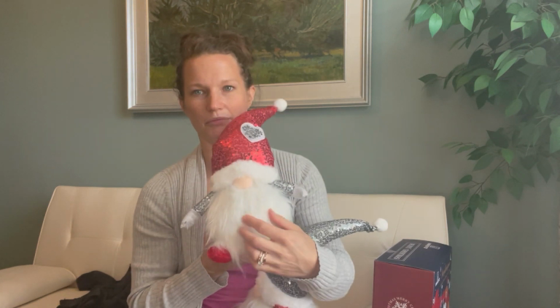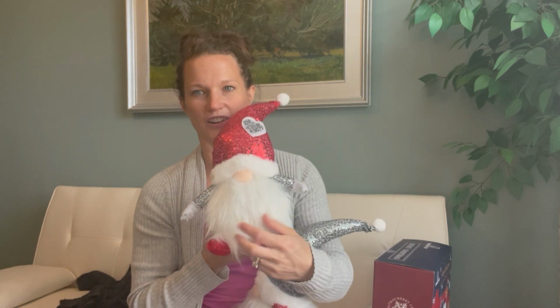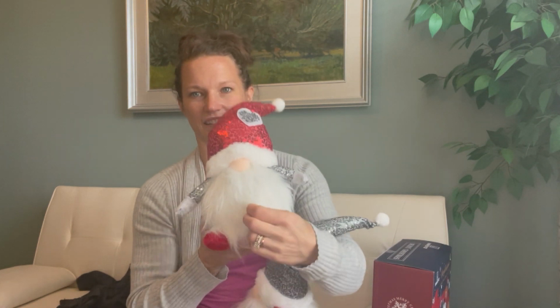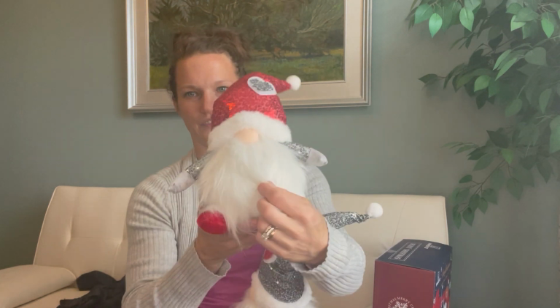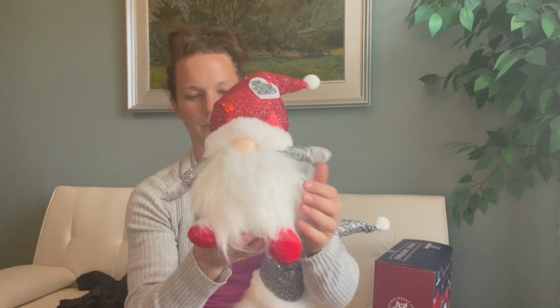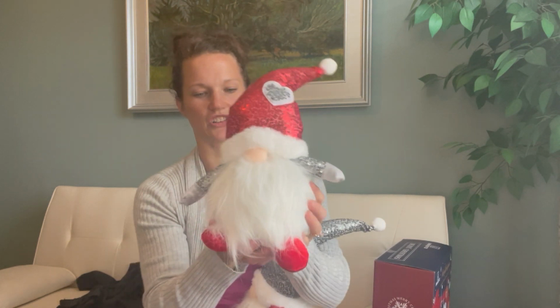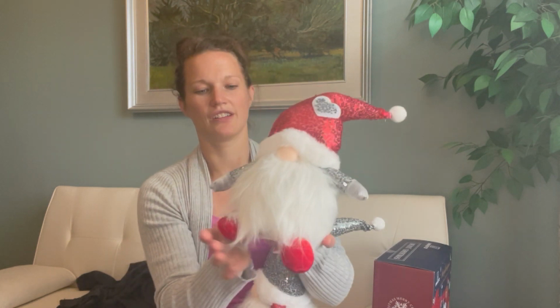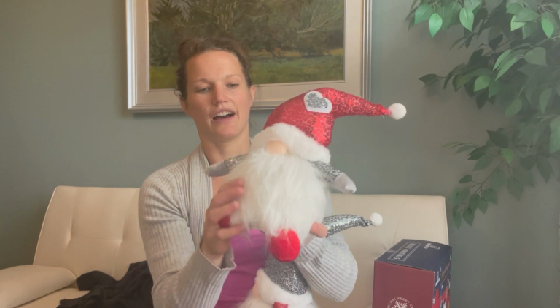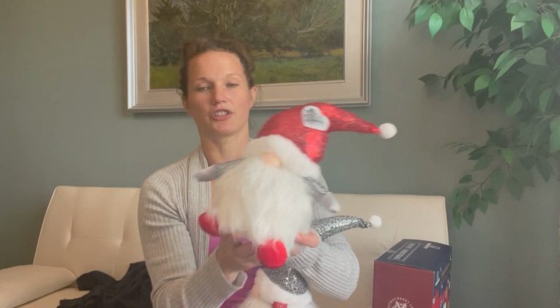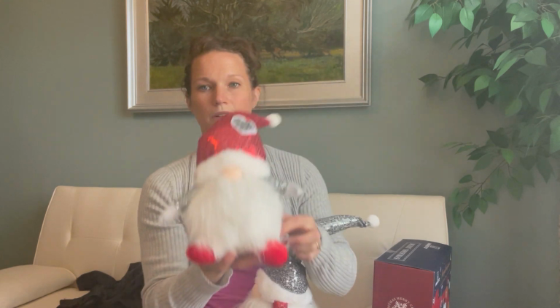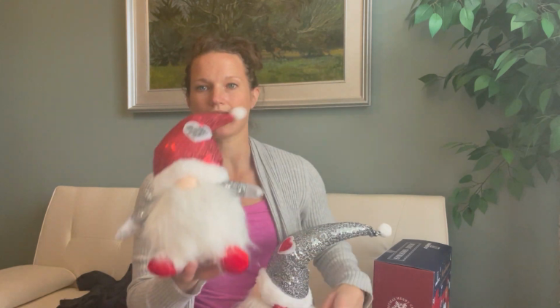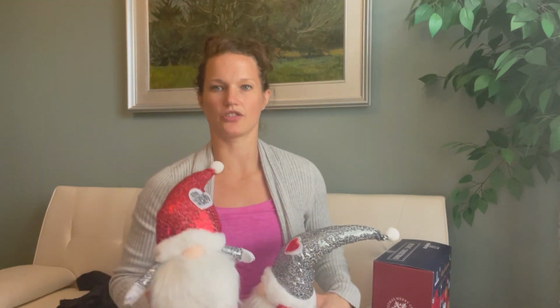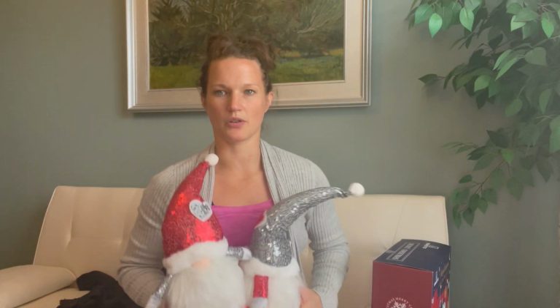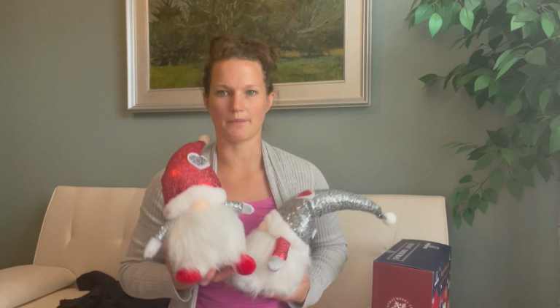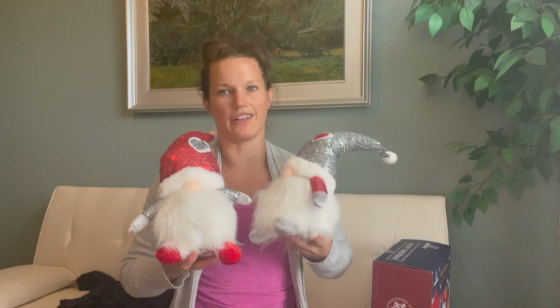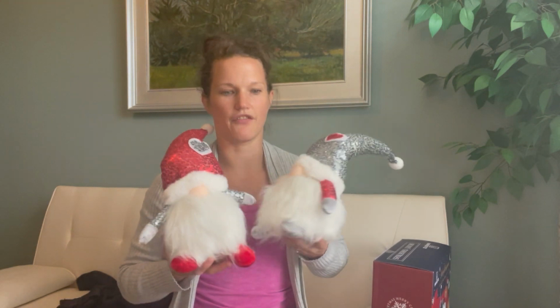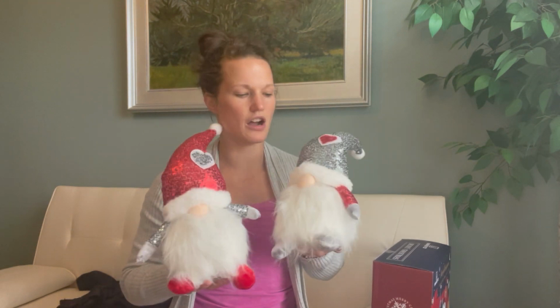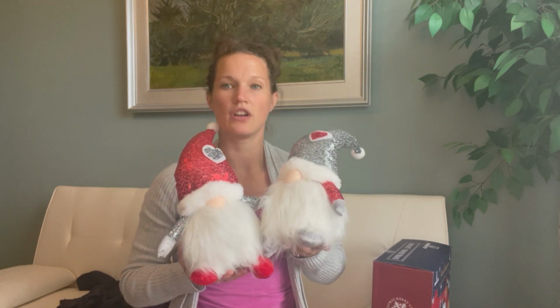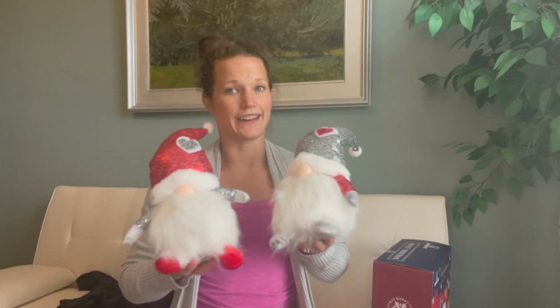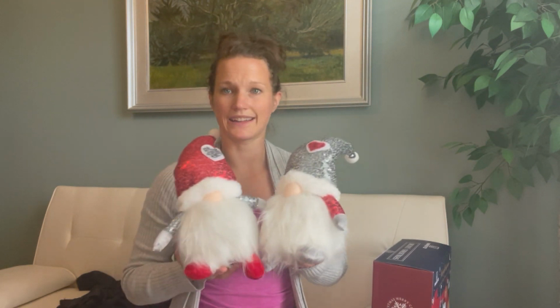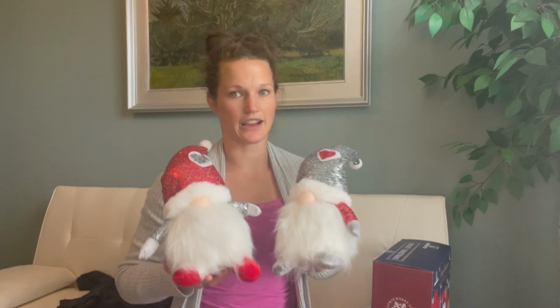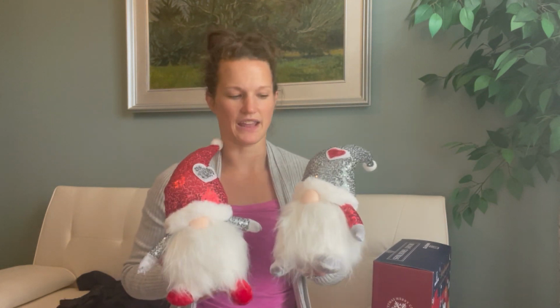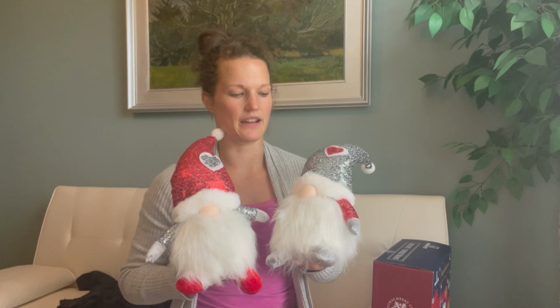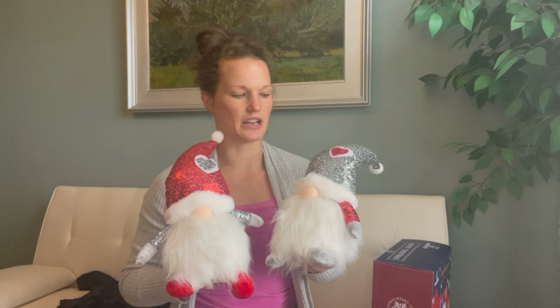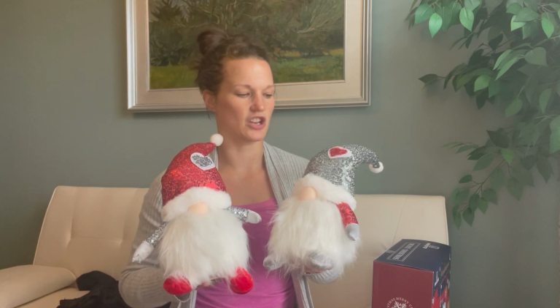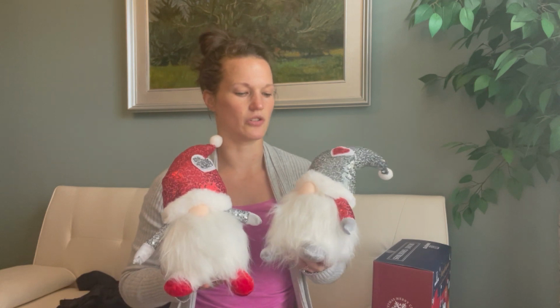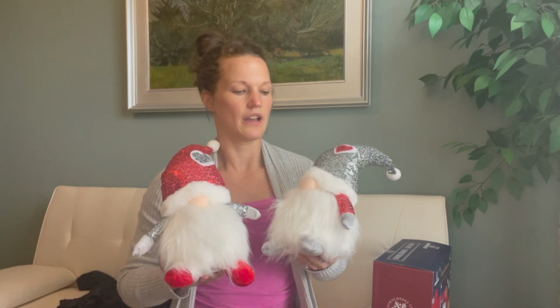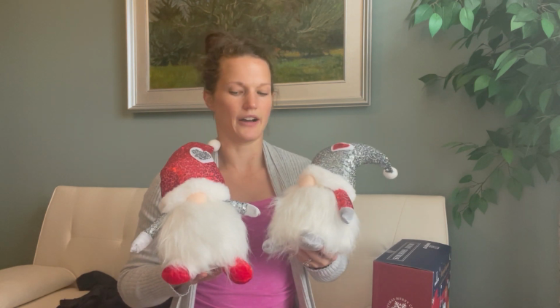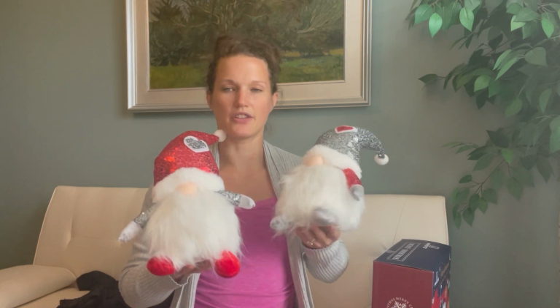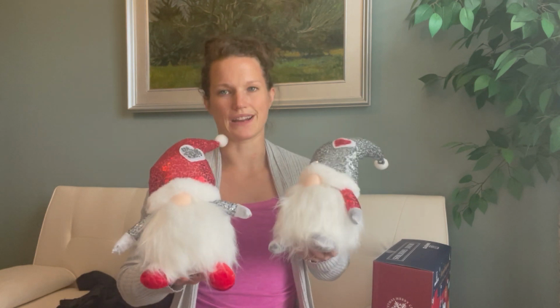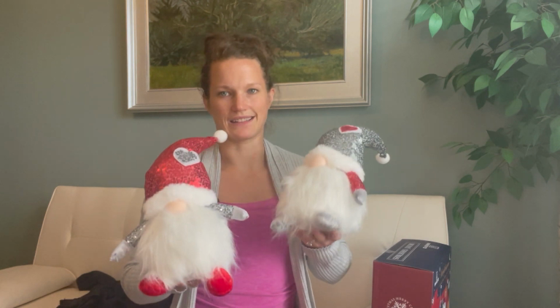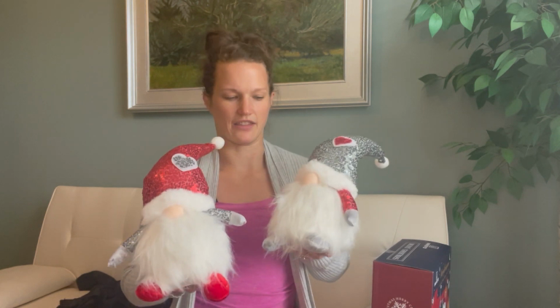The beard is a nice fuzzy material. They're super light, so you don't have to worry about it — like if they fall off and hit a kid, it's not gonna be an issue. And they don't break easily either.